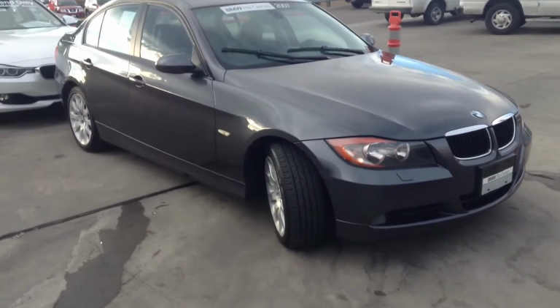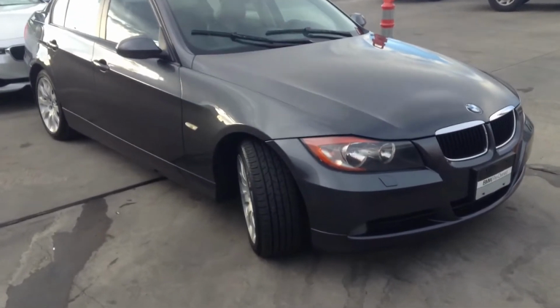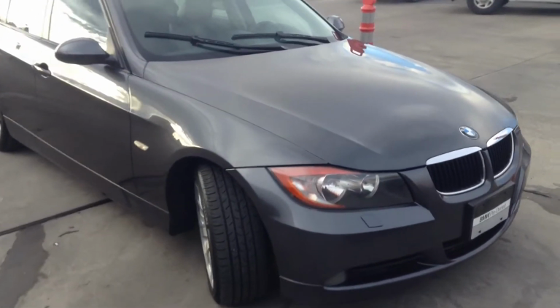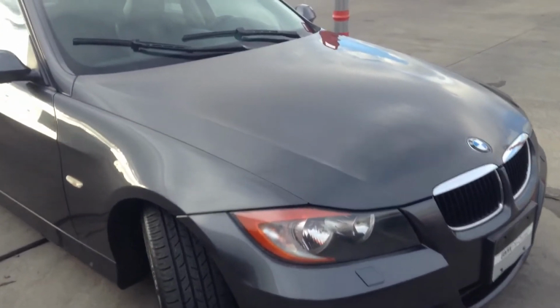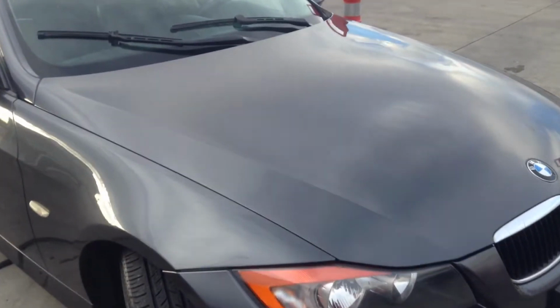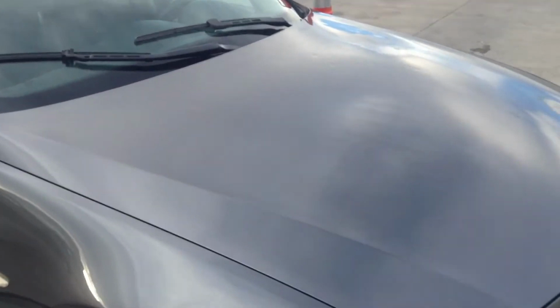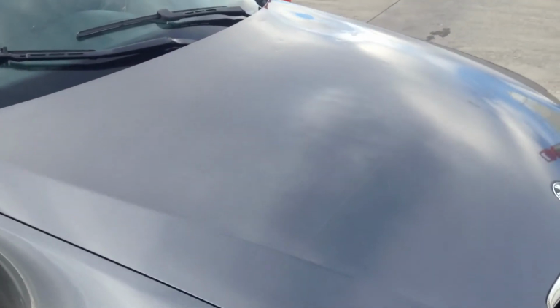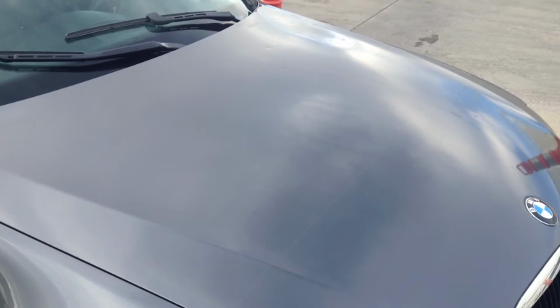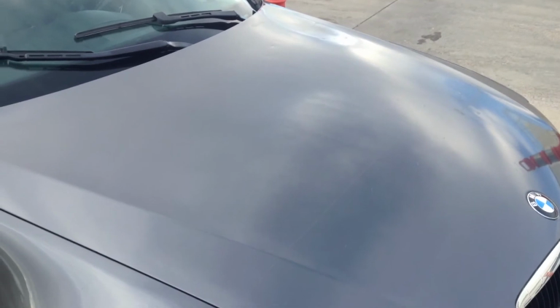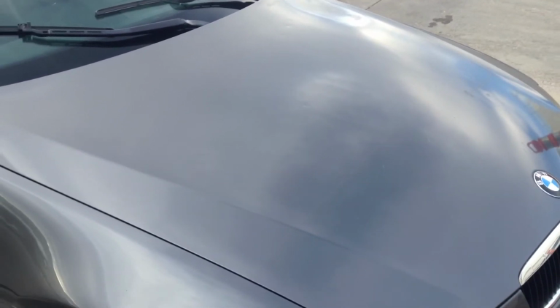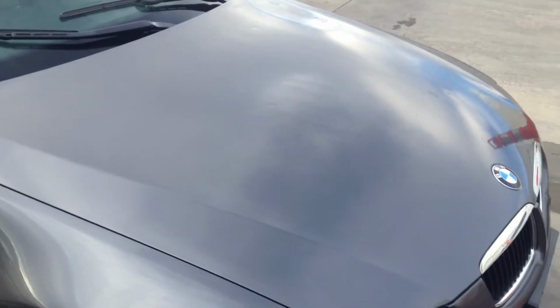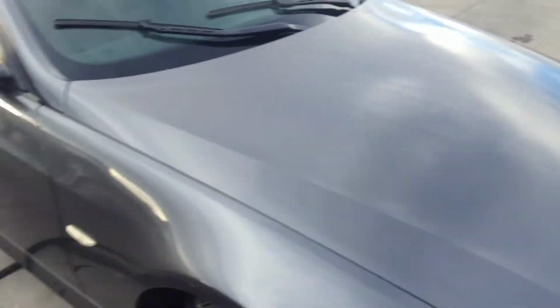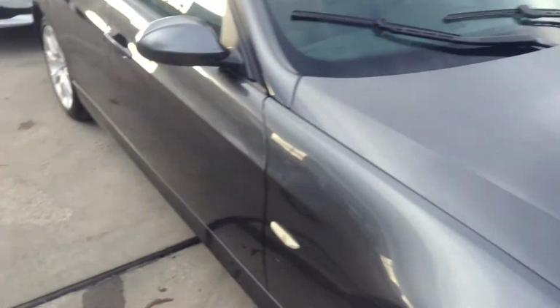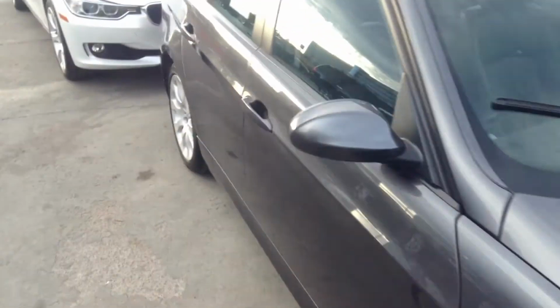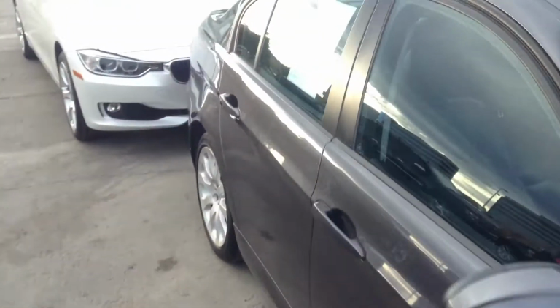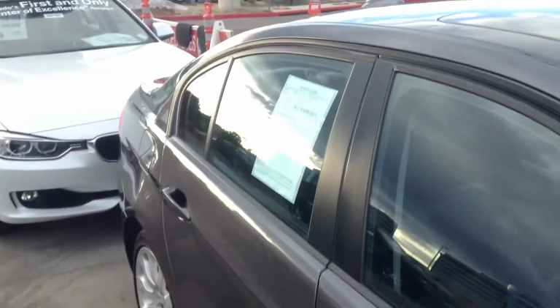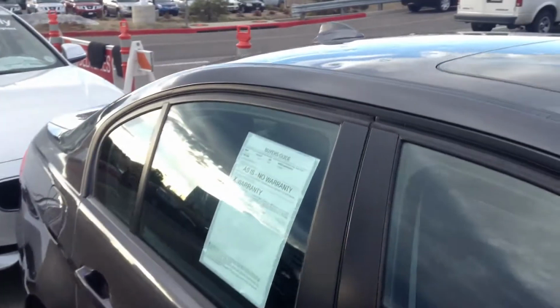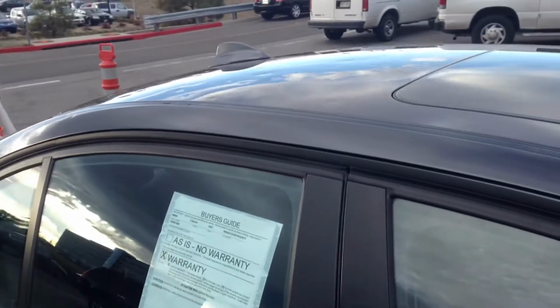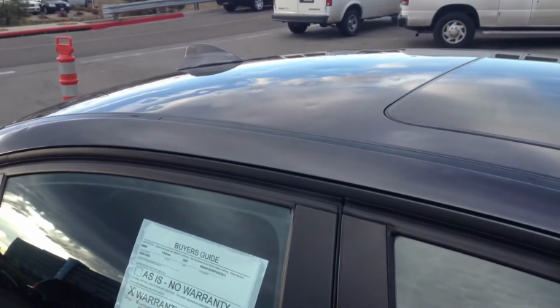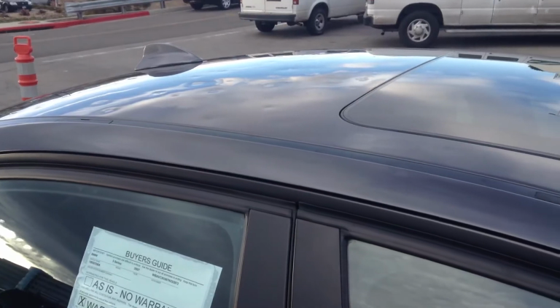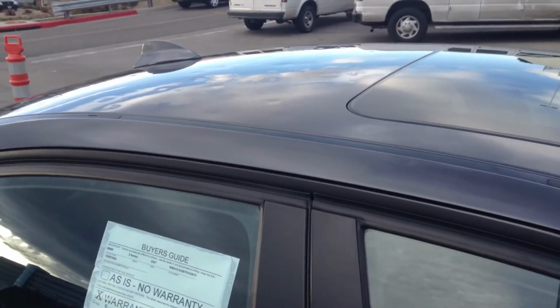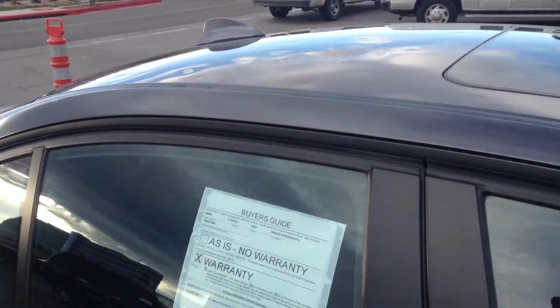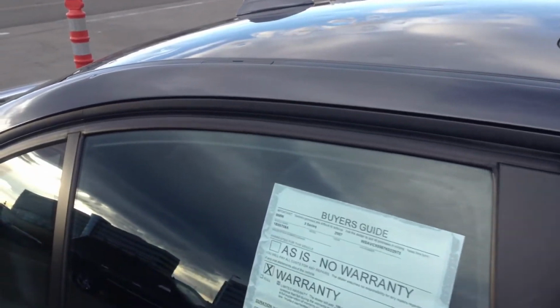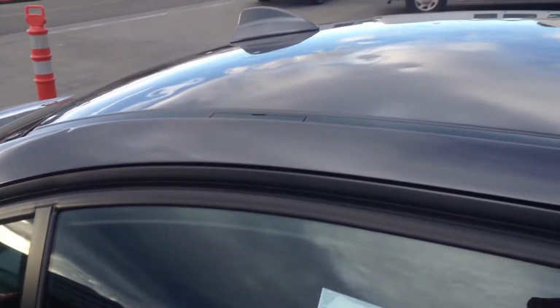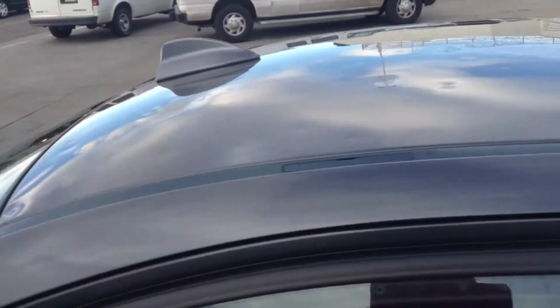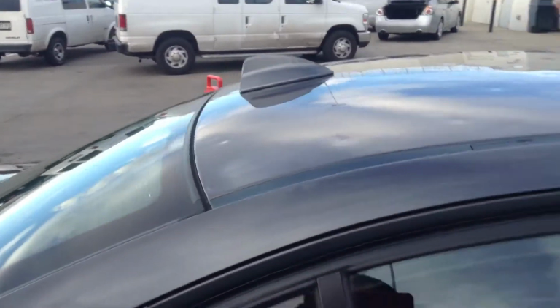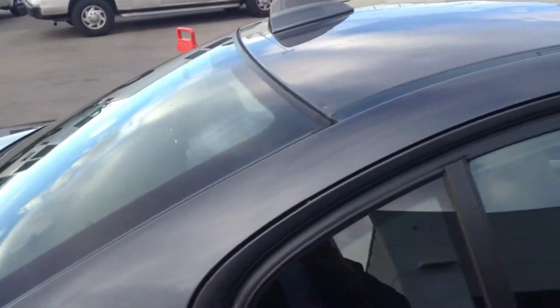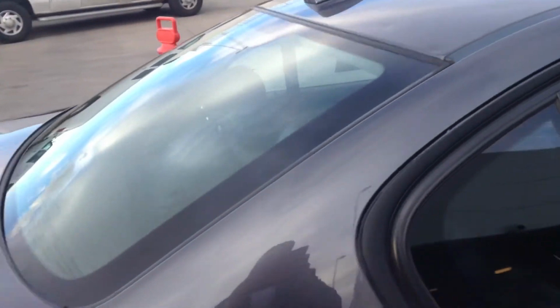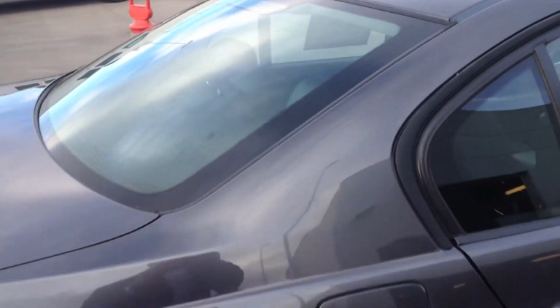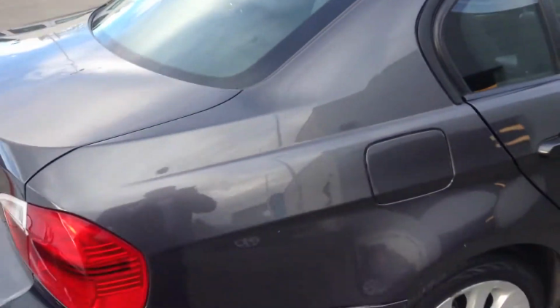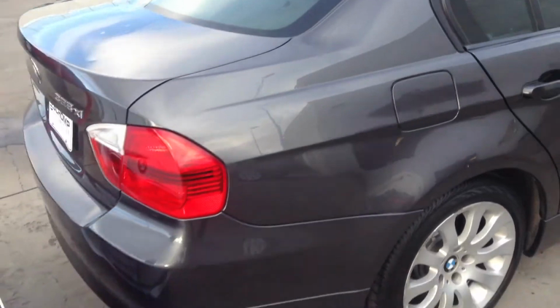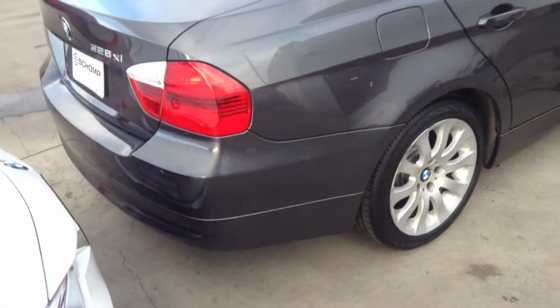It does have some hail damage. I don't know if you're going to be able to see it from the video — you can kind of see it there on the roof. I mean, I'm not going to lie to you, it's pretty bad. We do have it priced with the hail damage, so that's why the price is so low.